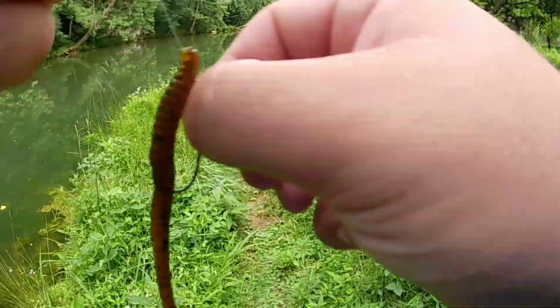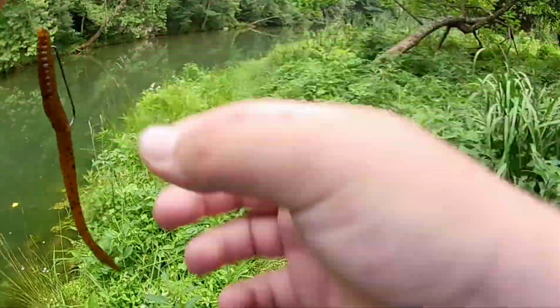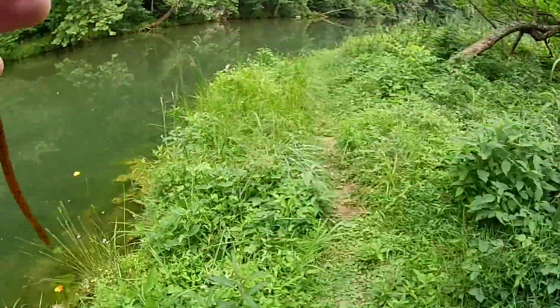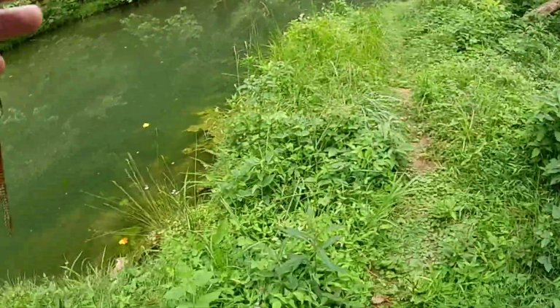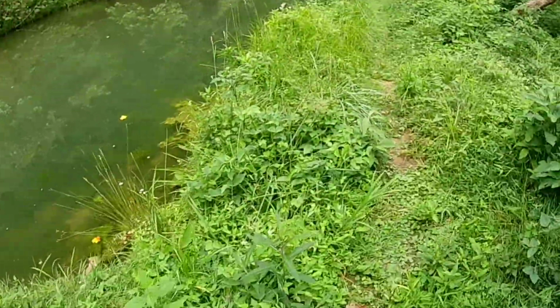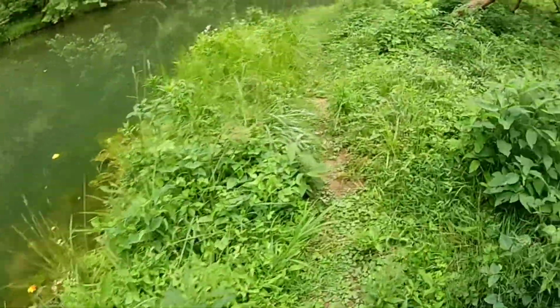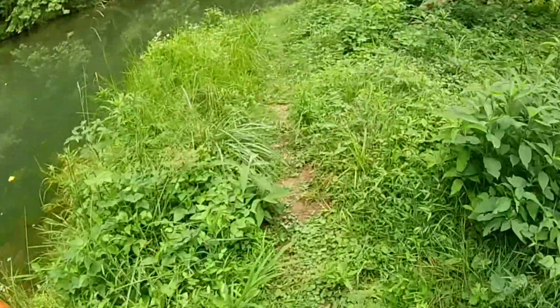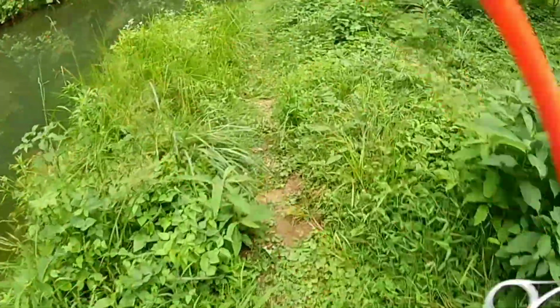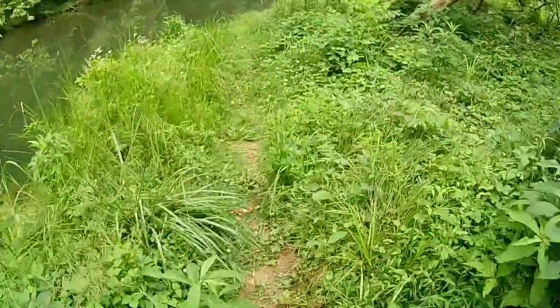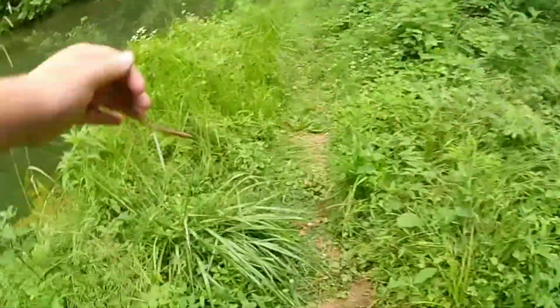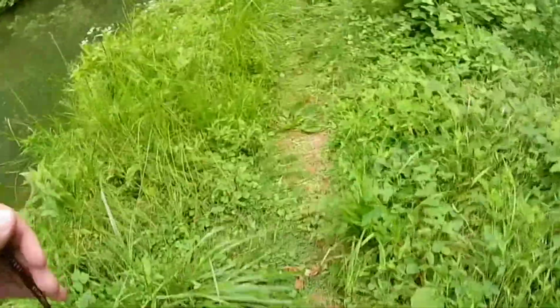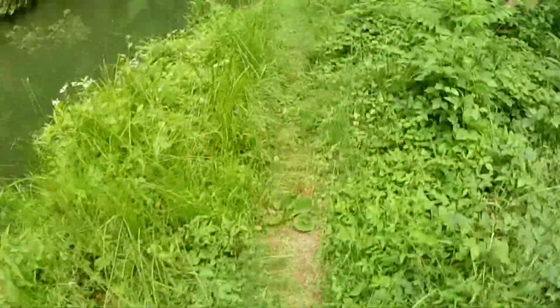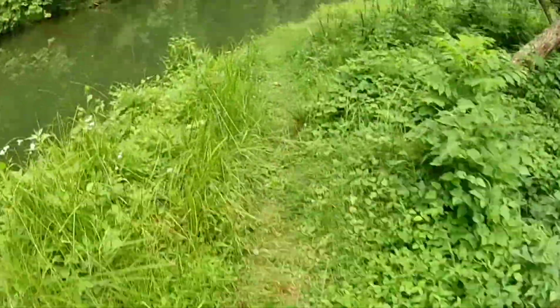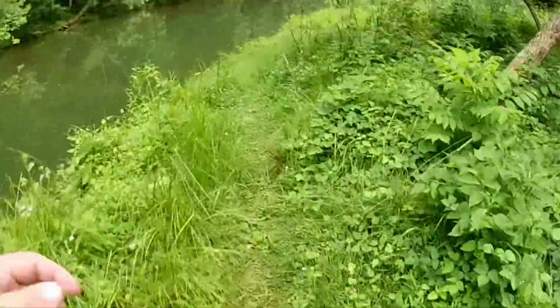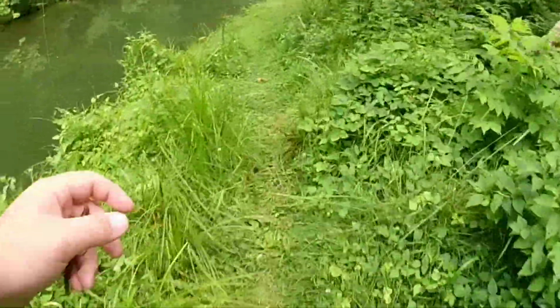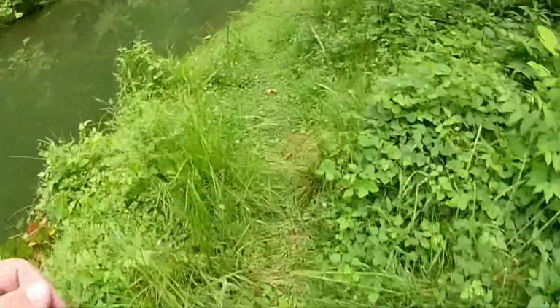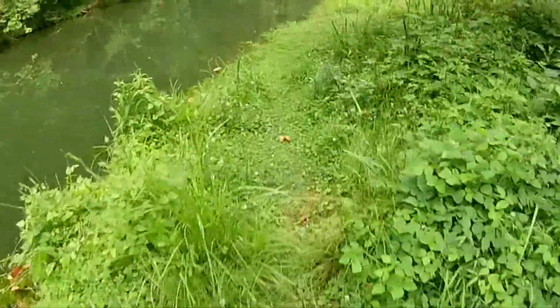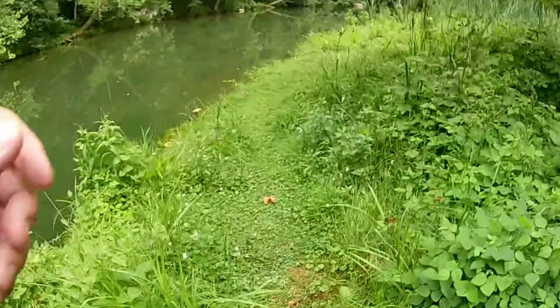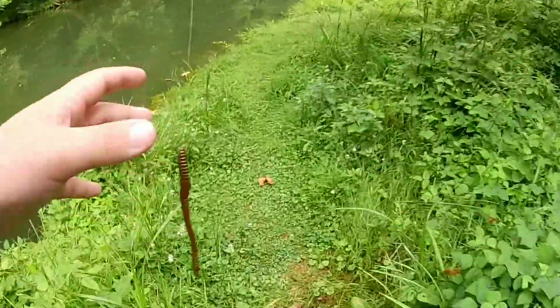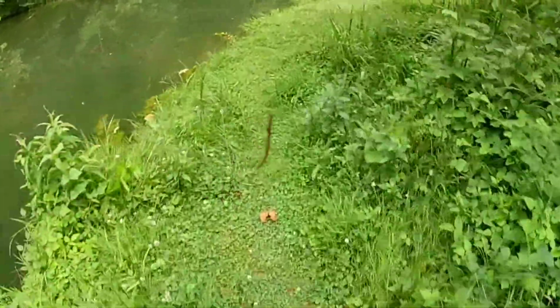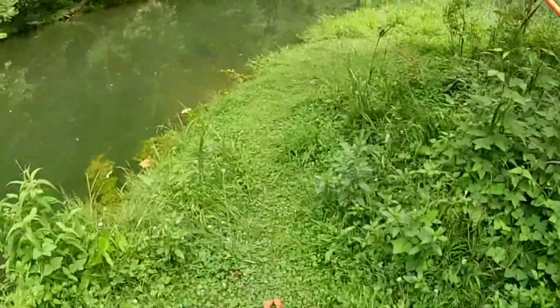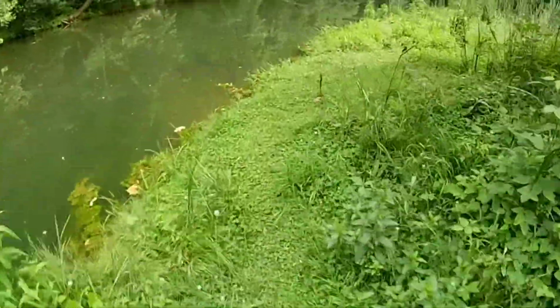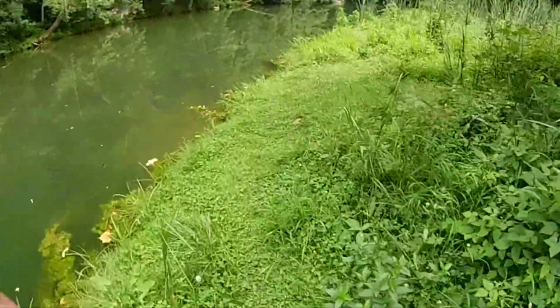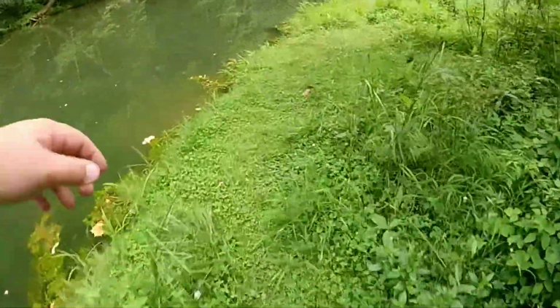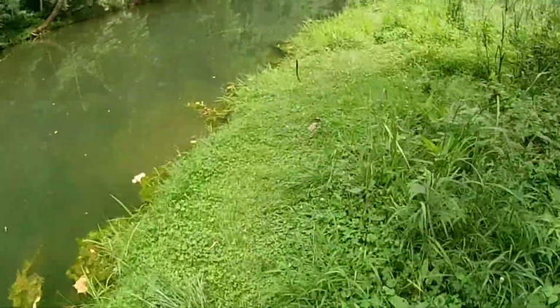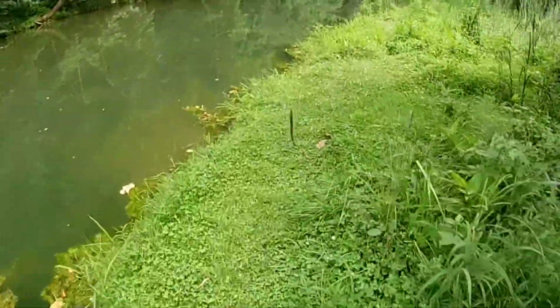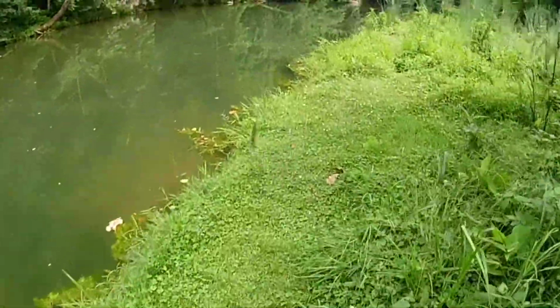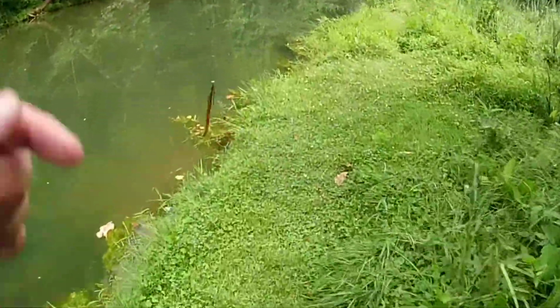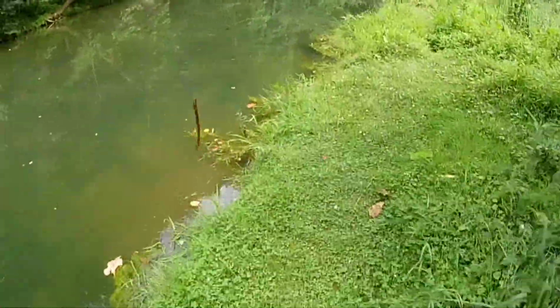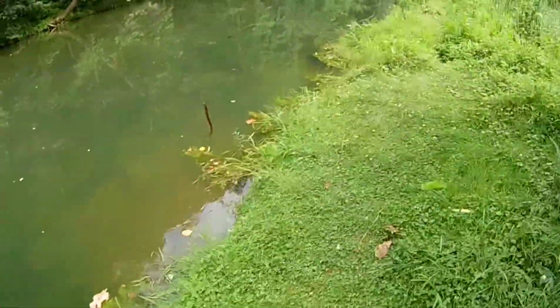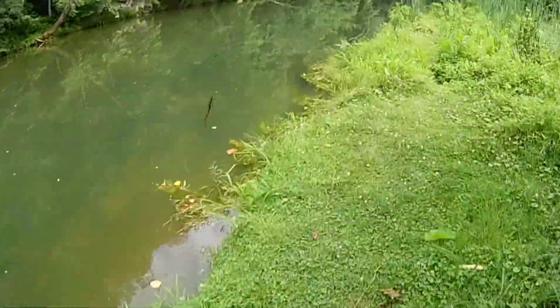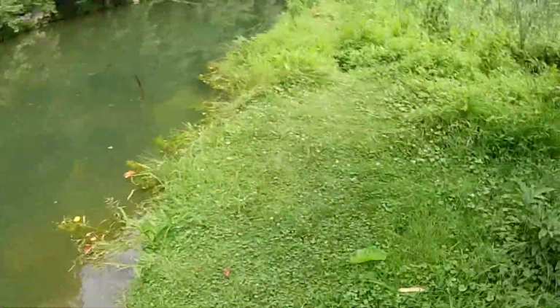So we're gonna keep working down this little trail that I found. I've got it rigged just weedless — Texas rigged weightless. I'm gonna work on down this little trail right here and see if there's another one.